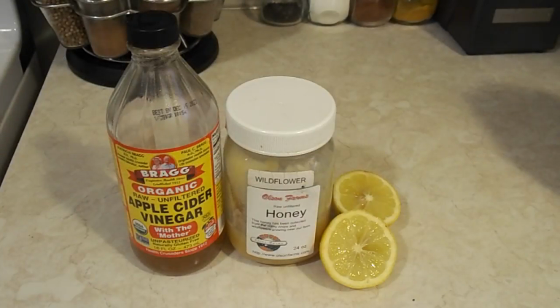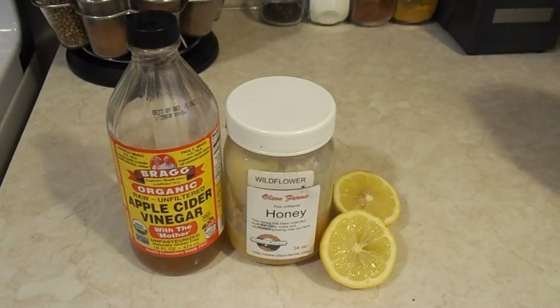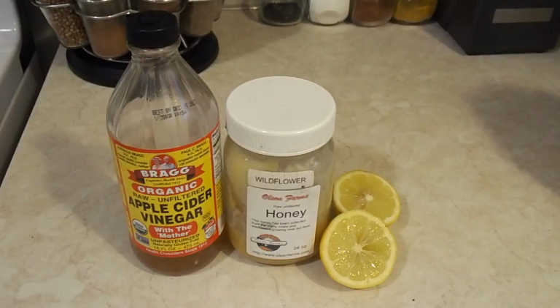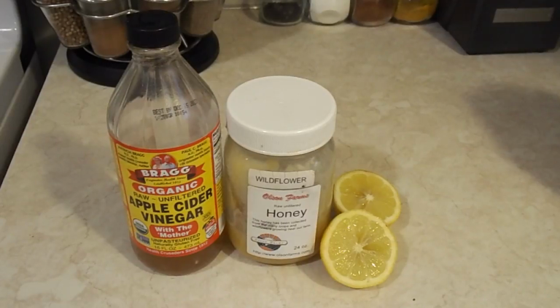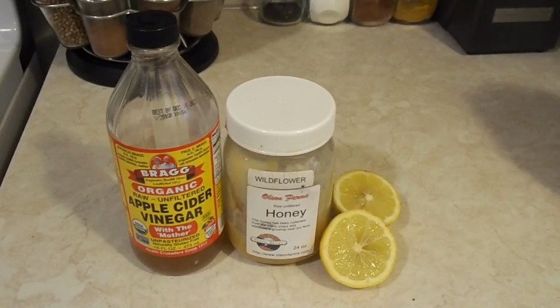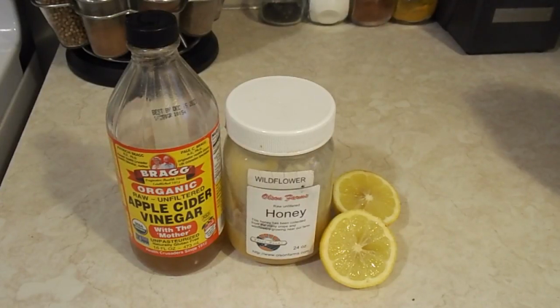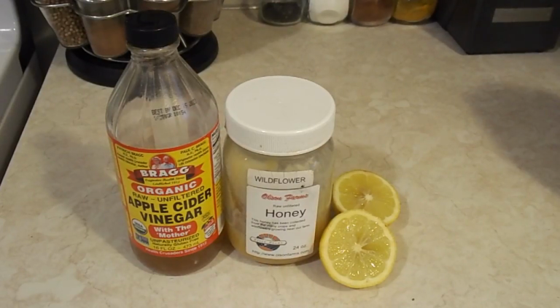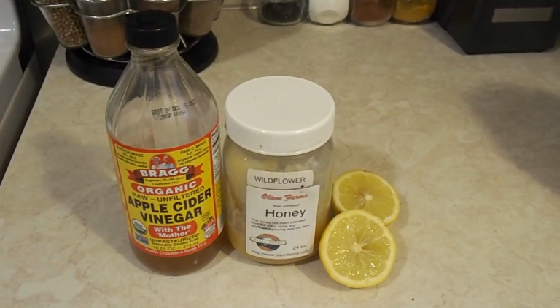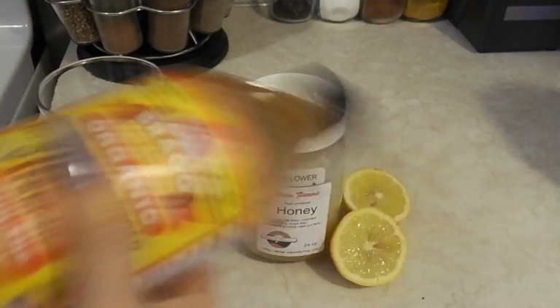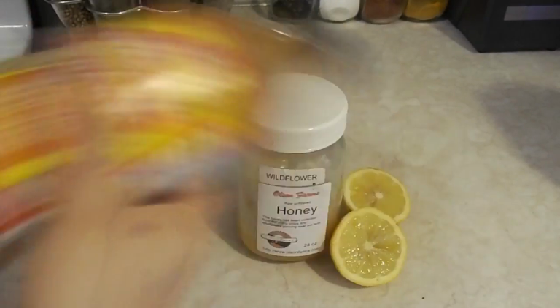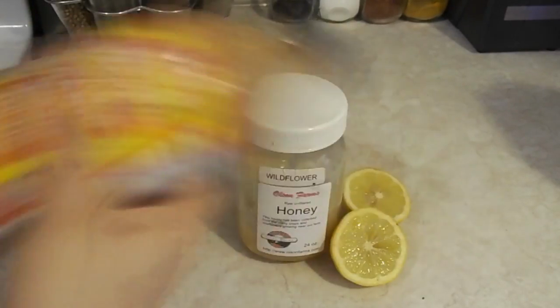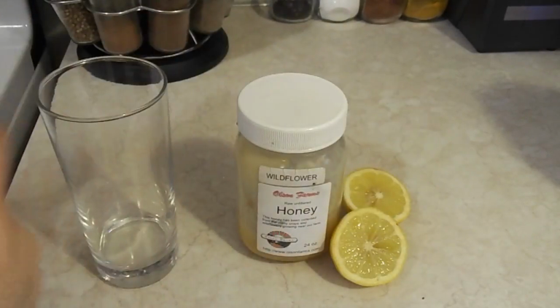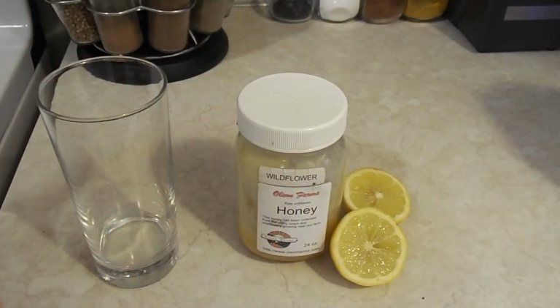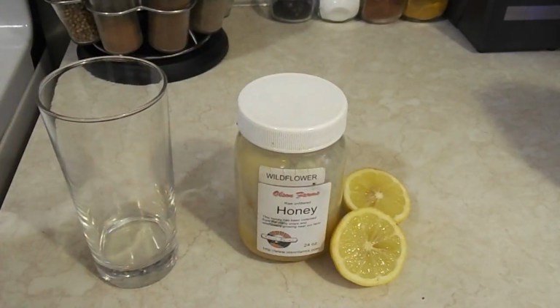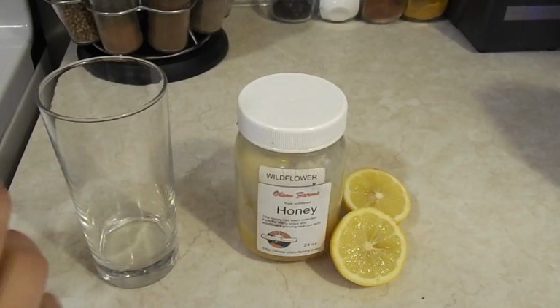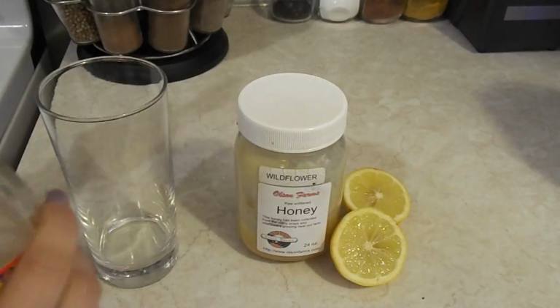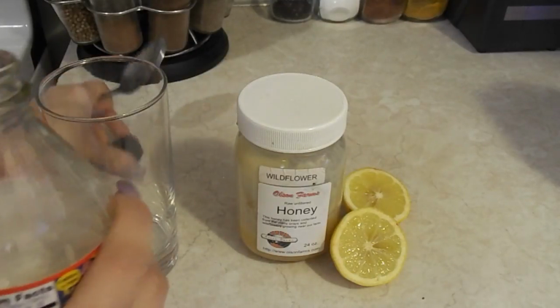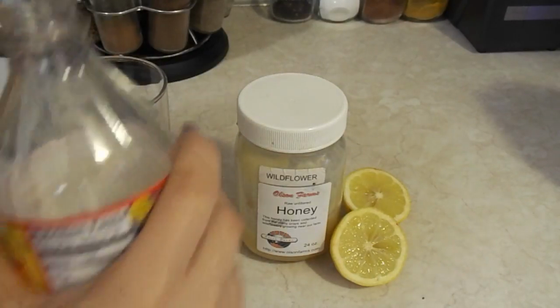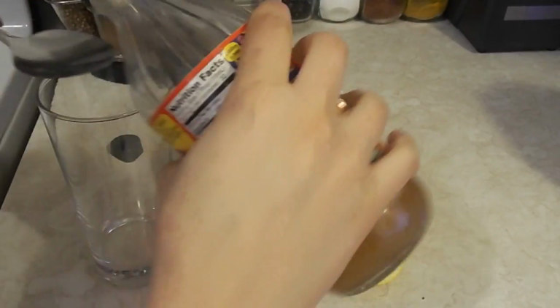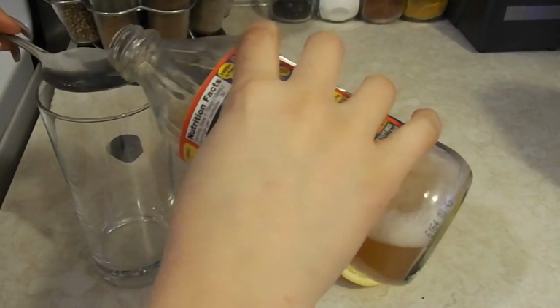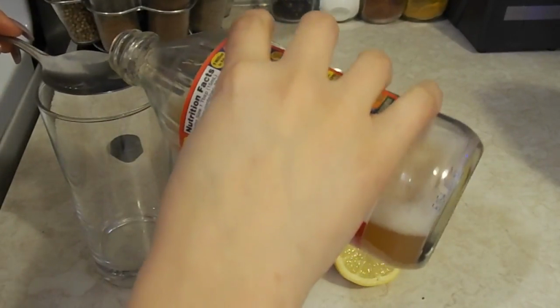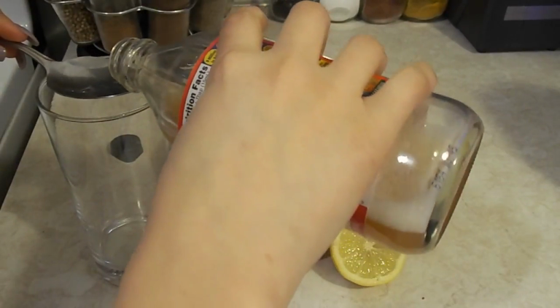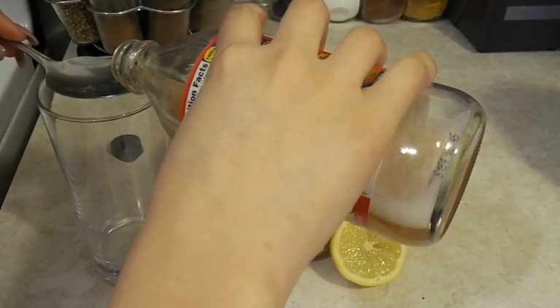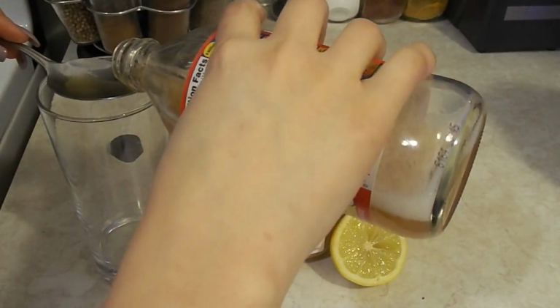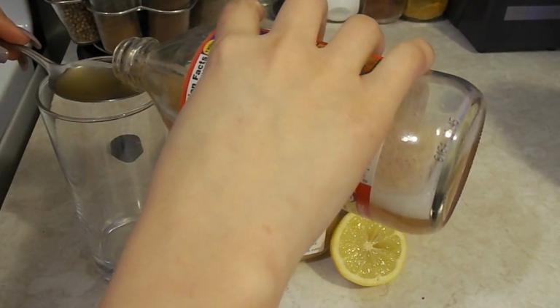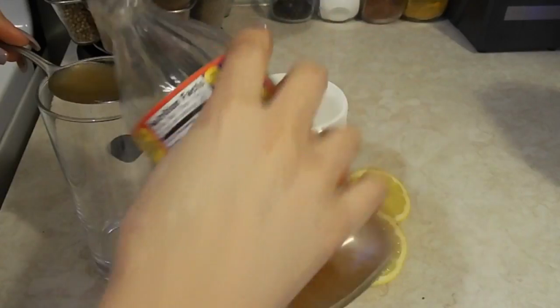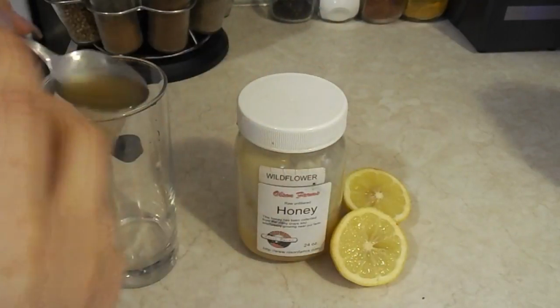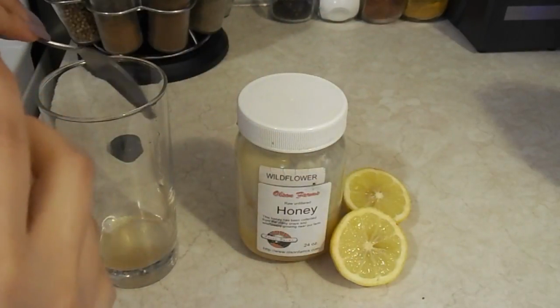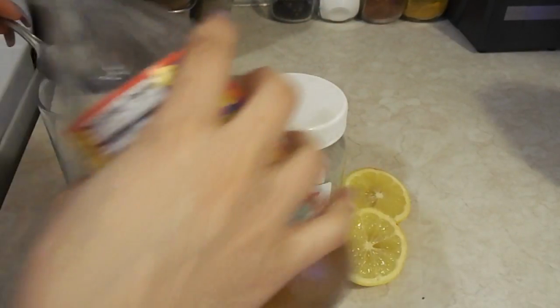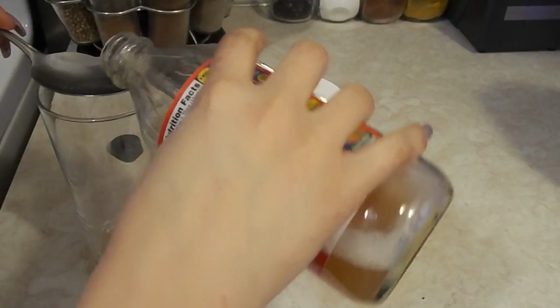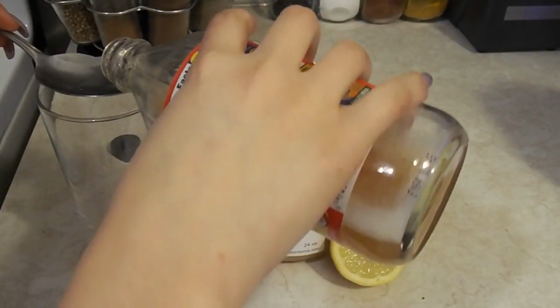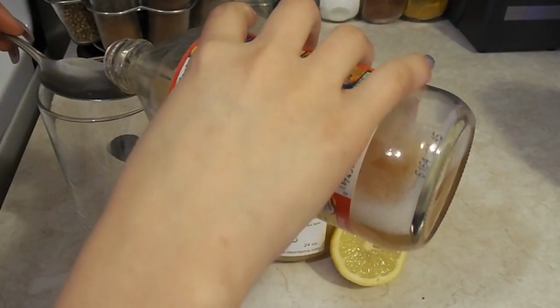I like to start my day with apple cider vinegar. I do this because it has many benefits — it detoxifies the body, lowers blood pressure, fights cancer, regulates your pH level, balances blood sugar, and many other things.